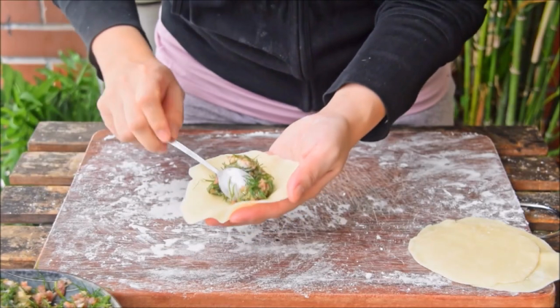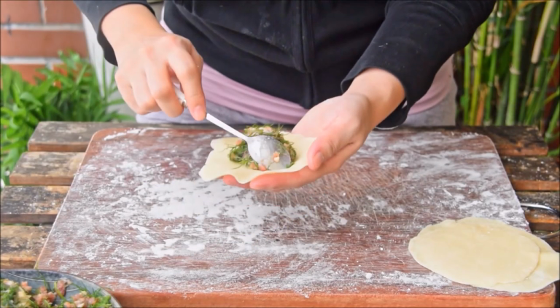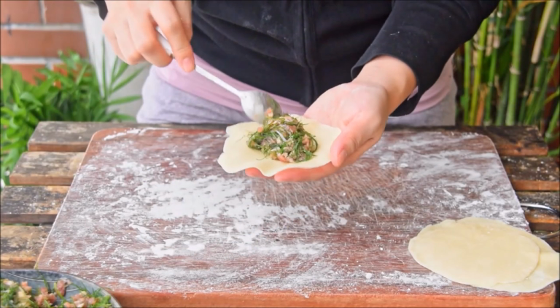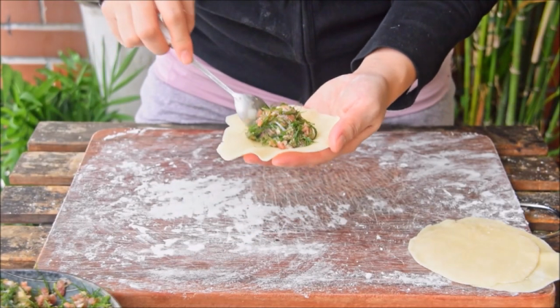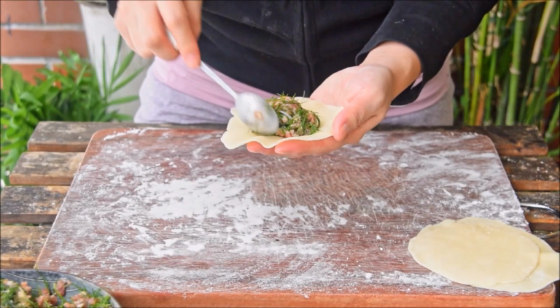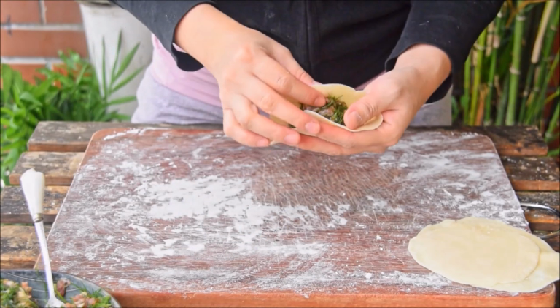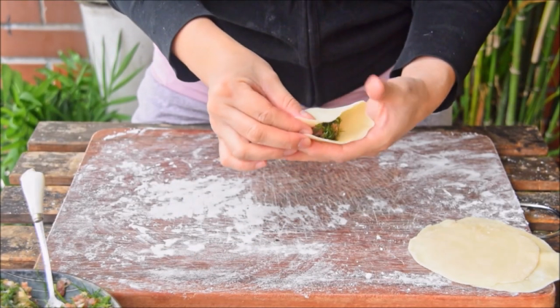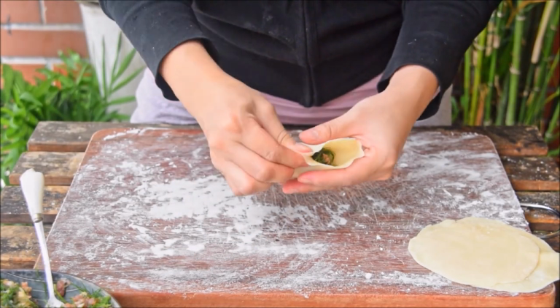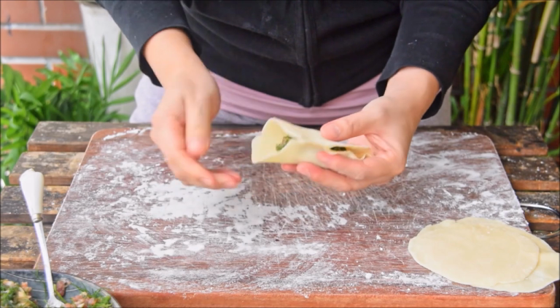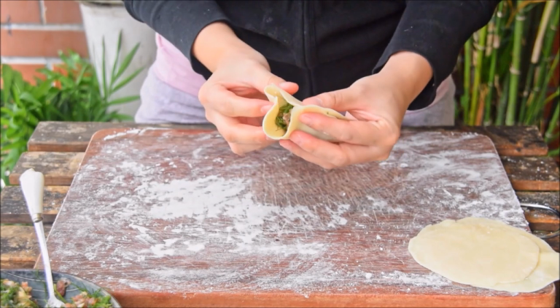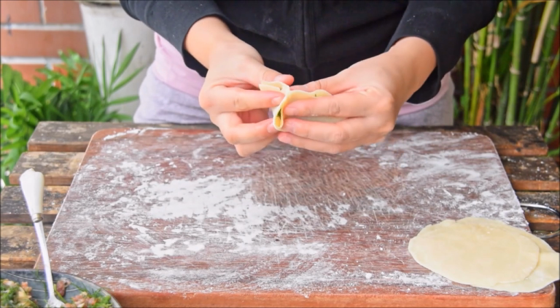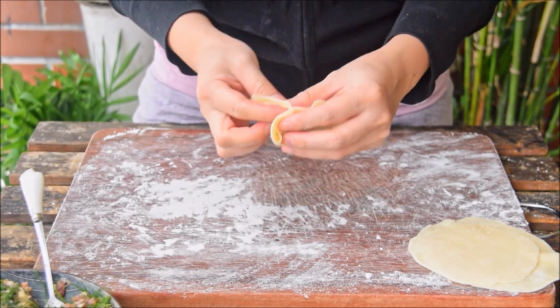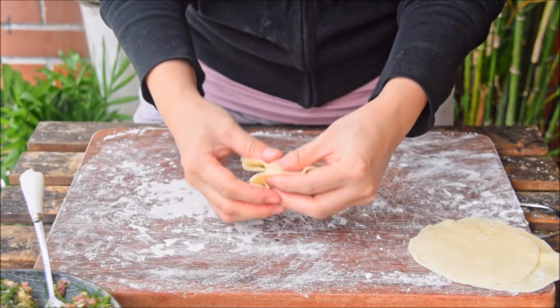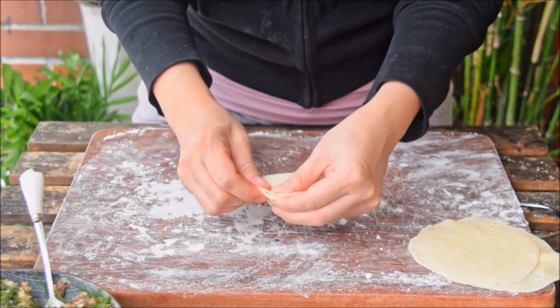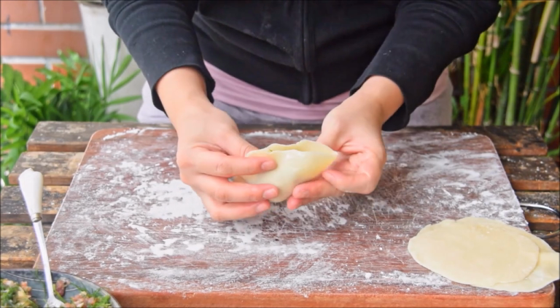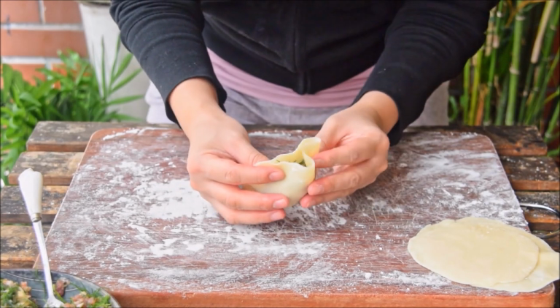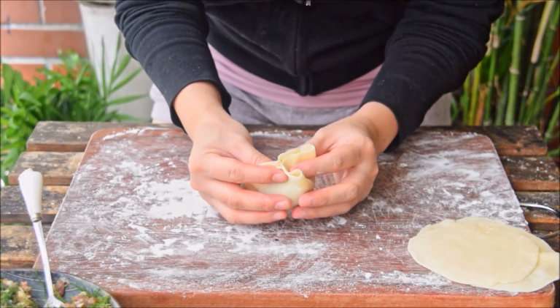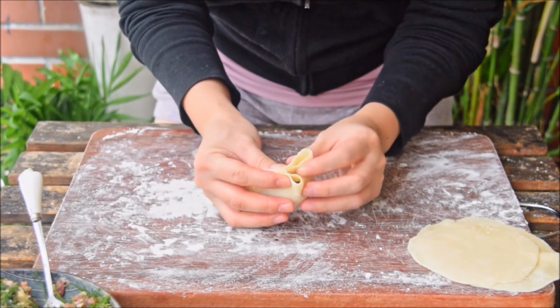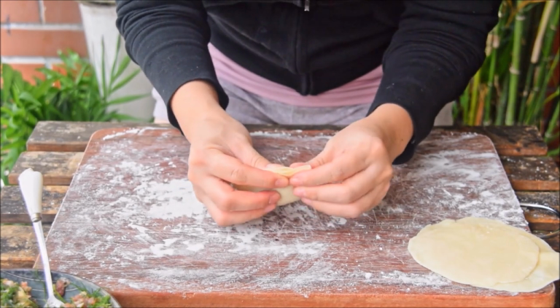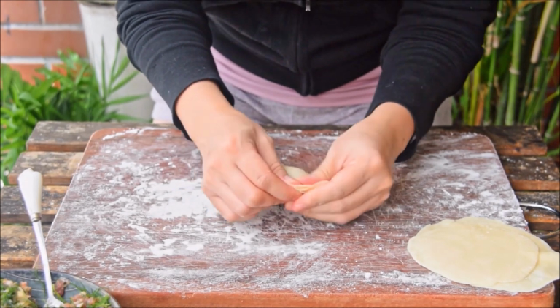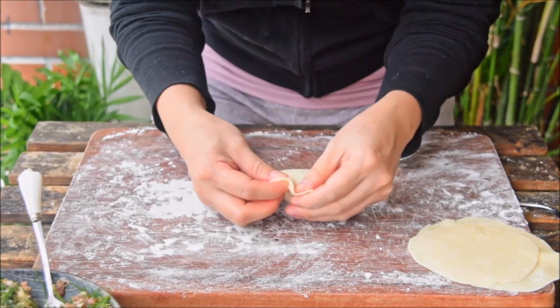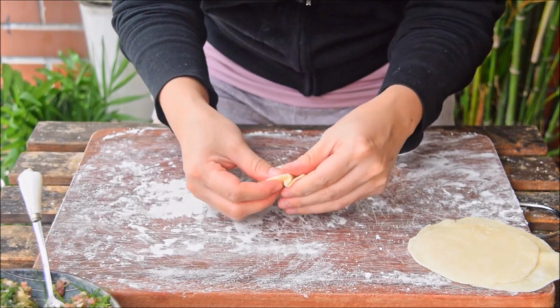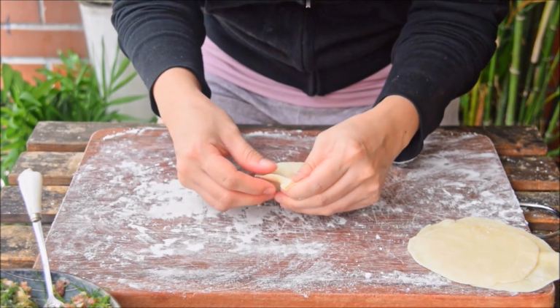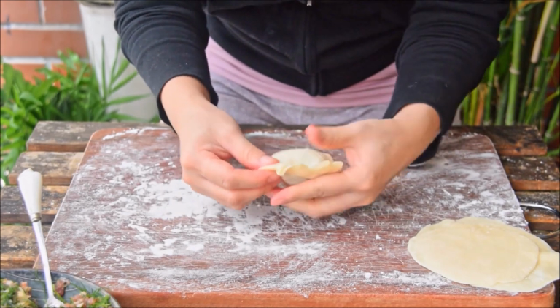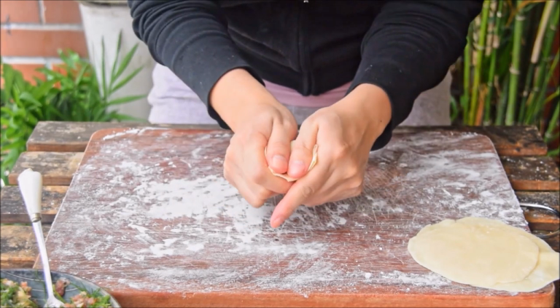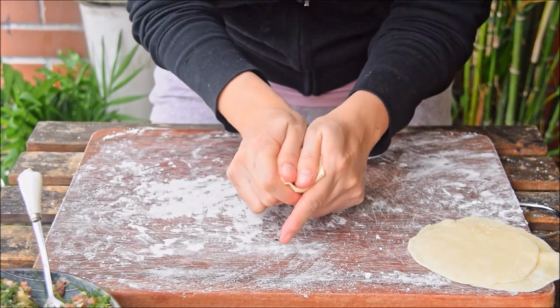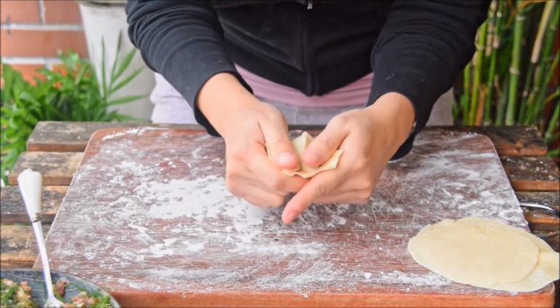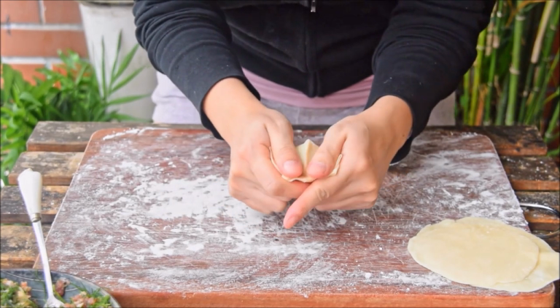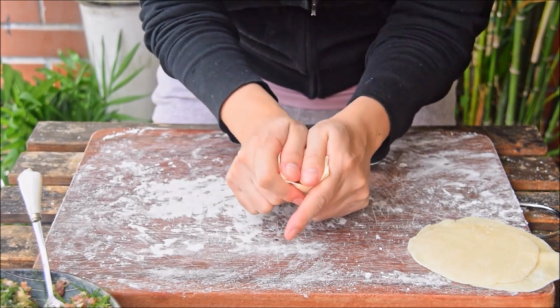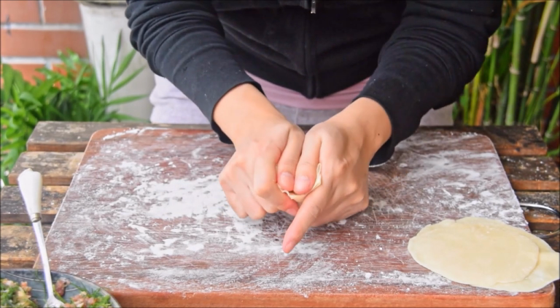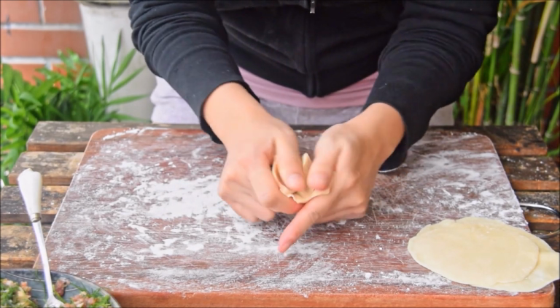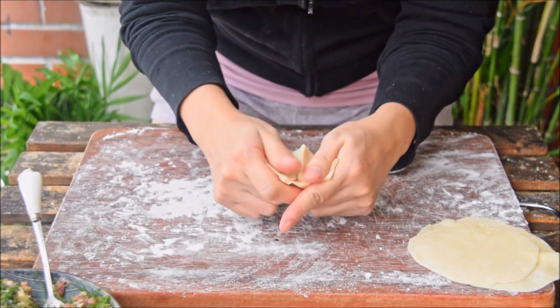Same deal as before. Quick review: fold up, seal, fold in on one side, seal, fold in on the other side, seal, give it a couple pleats, then hold between your thumbs and press with force to finish the job.